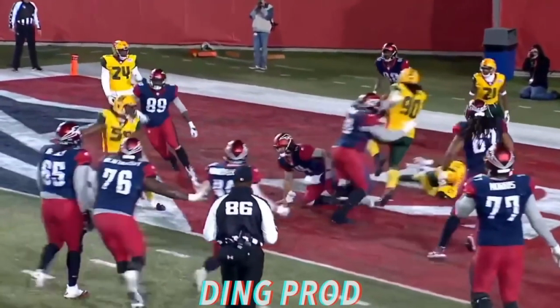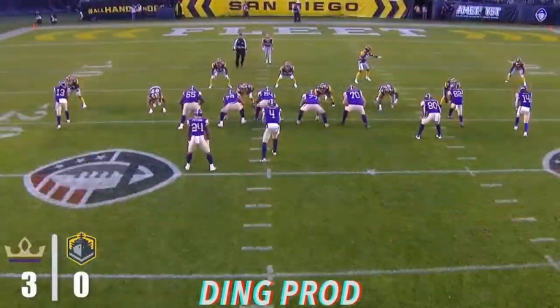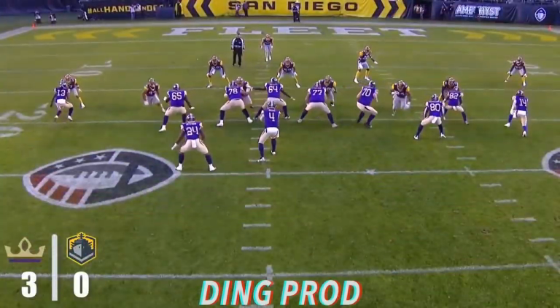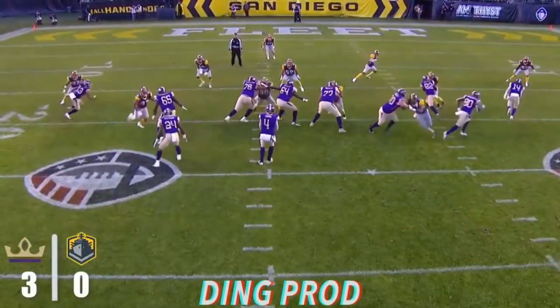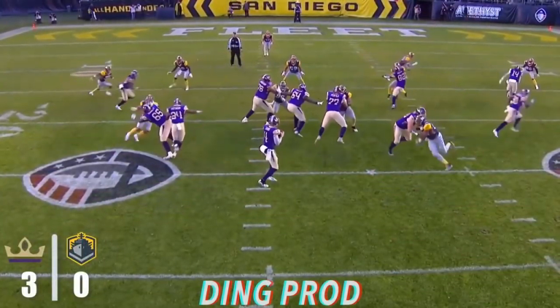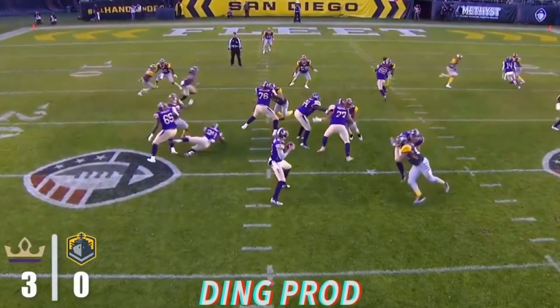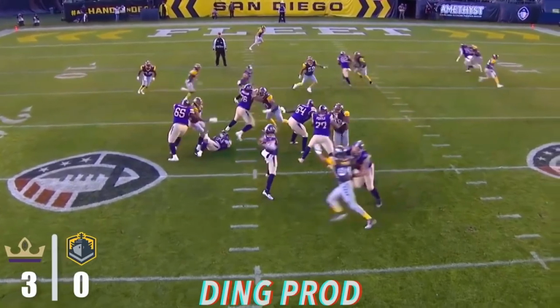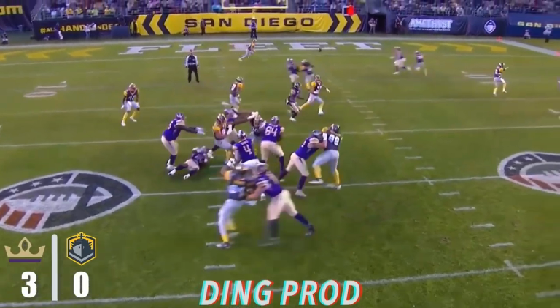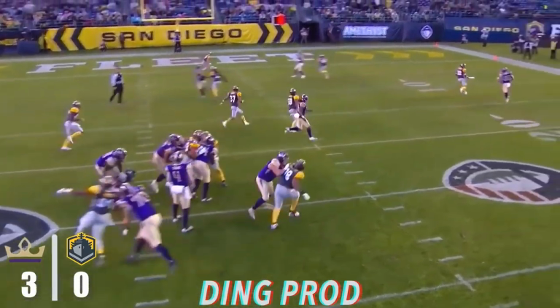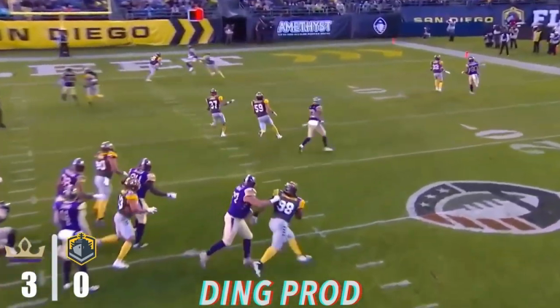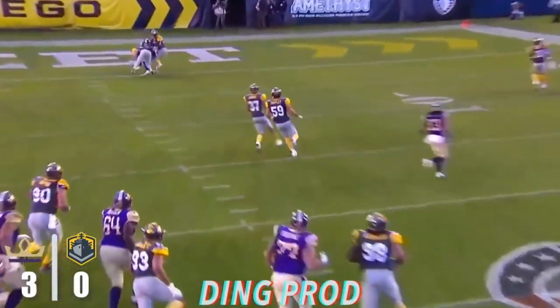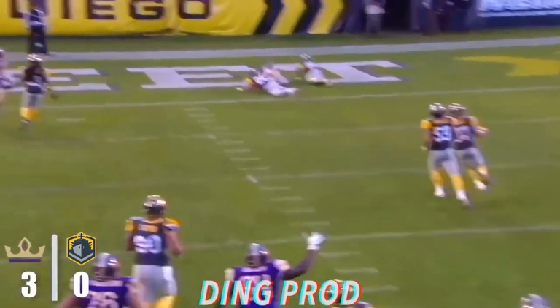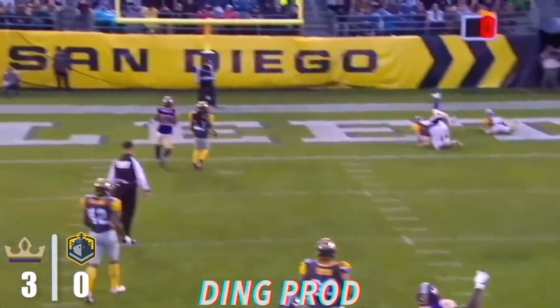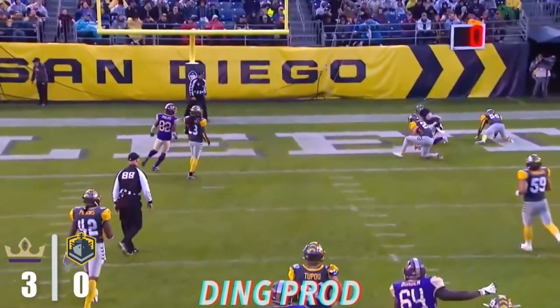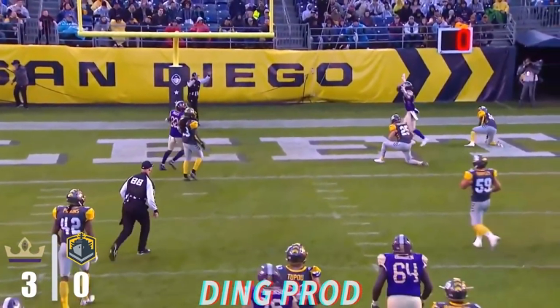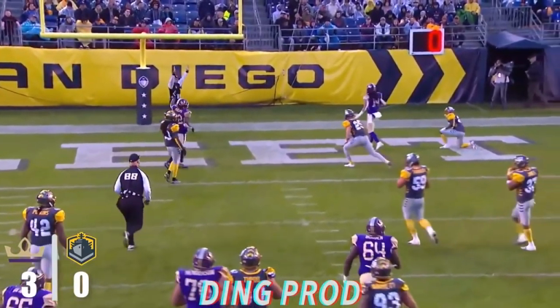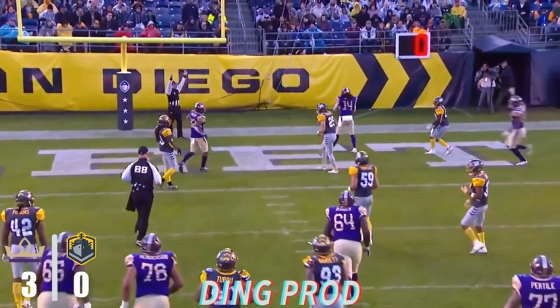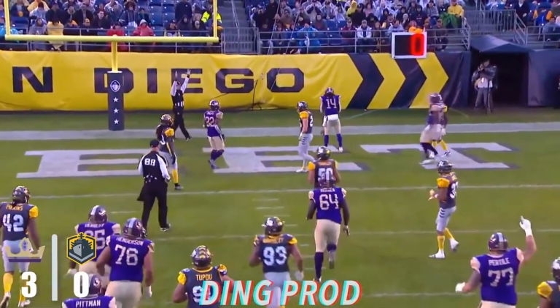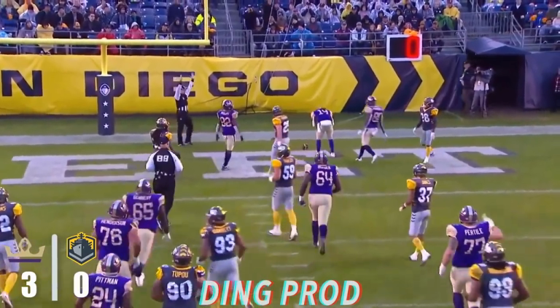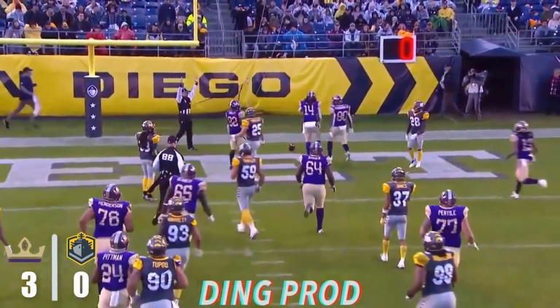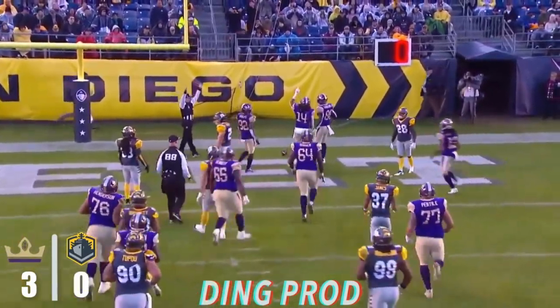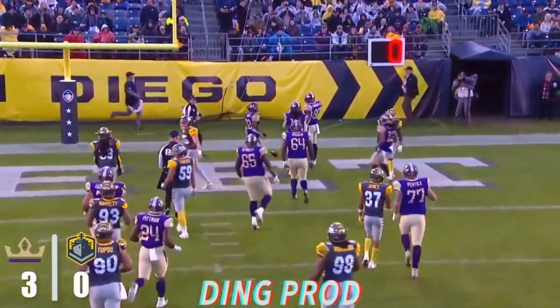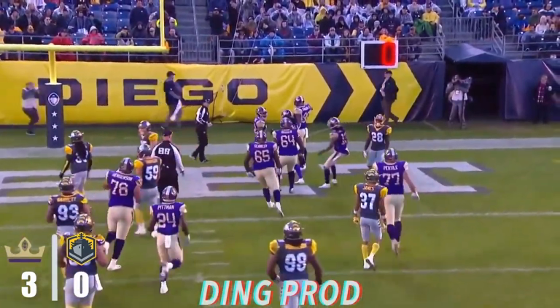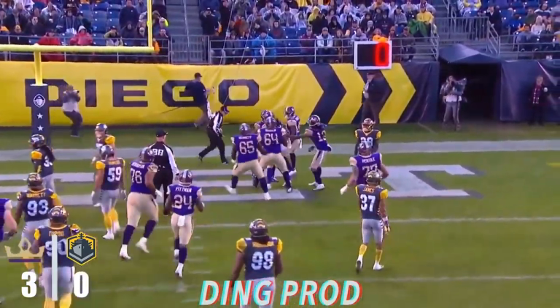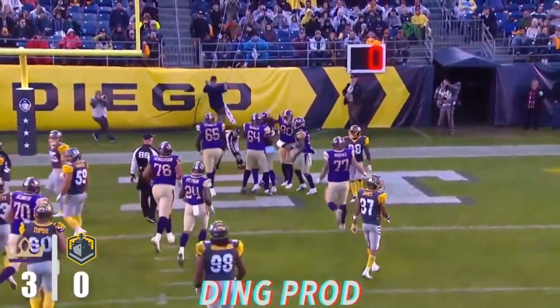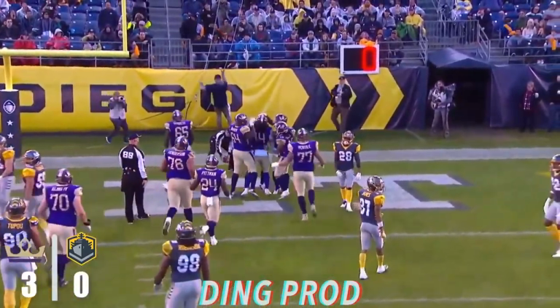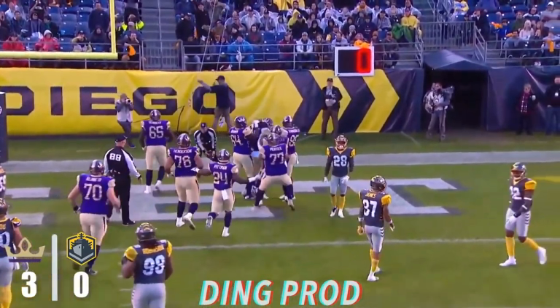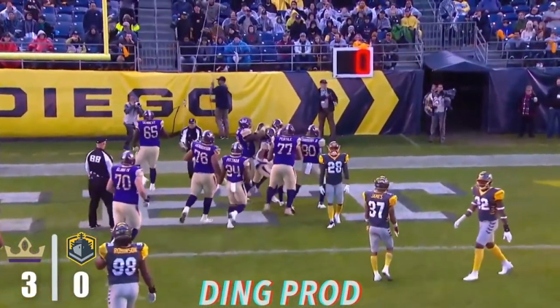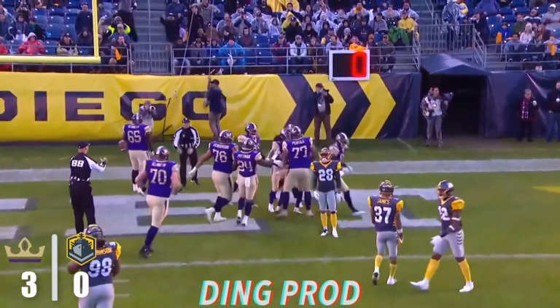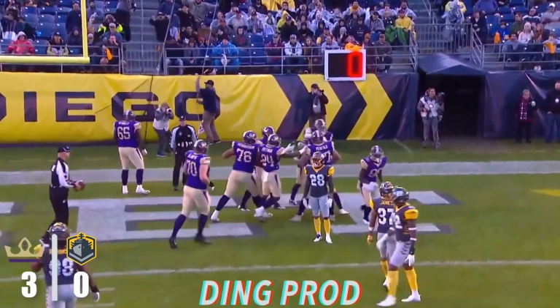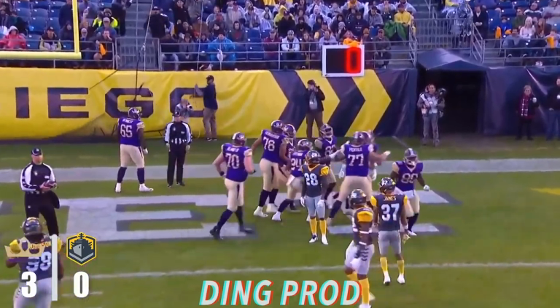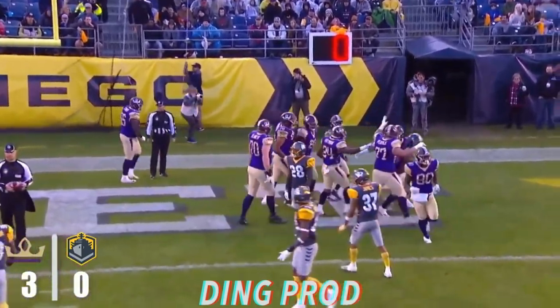He gets it into the red zone, inside the 20 — 19-yard line for Simms as he takes a shot up the seam. It's caught. It is a touchdown for Malachi Jones. 19-yard score, and Atlanta's first touchdown of the year.